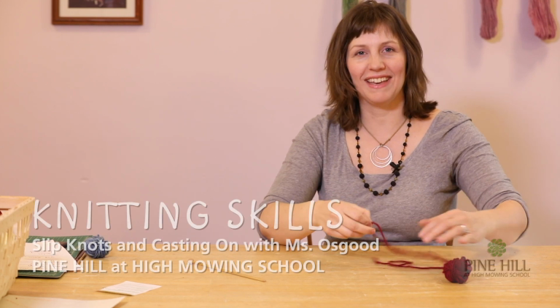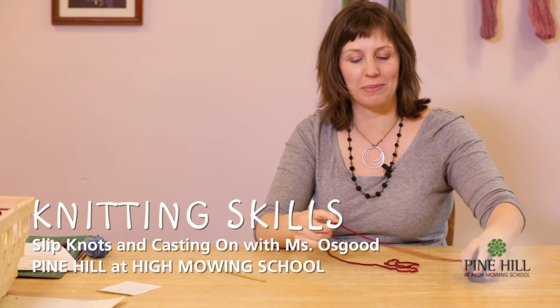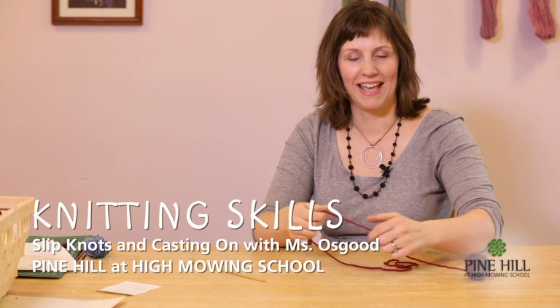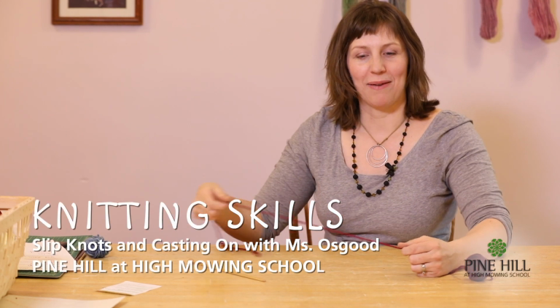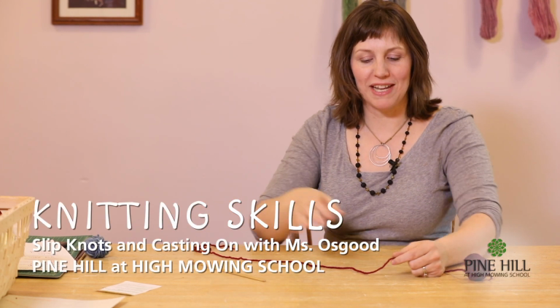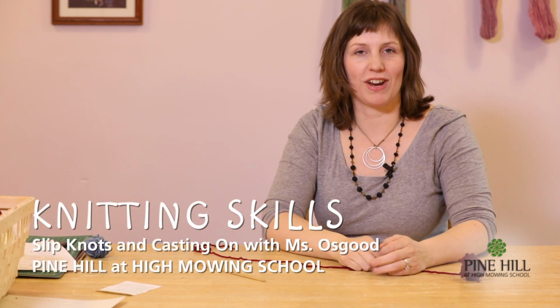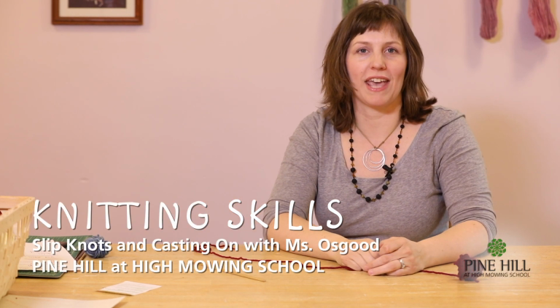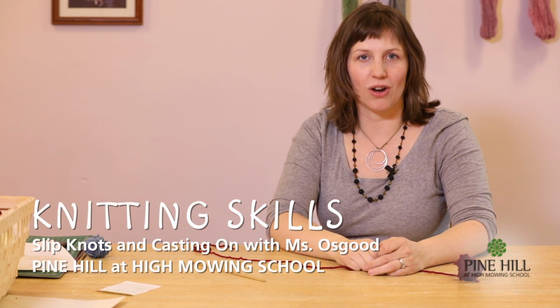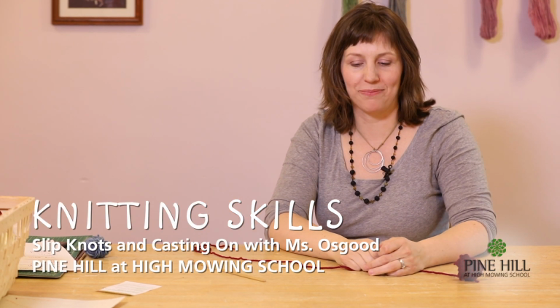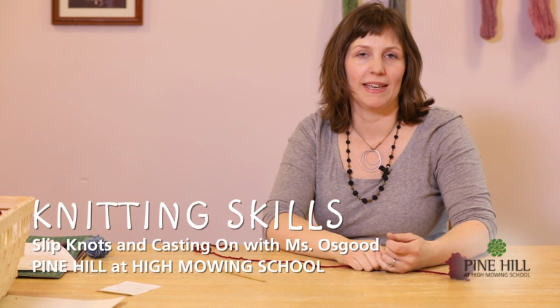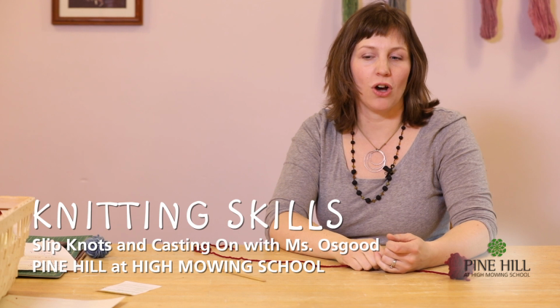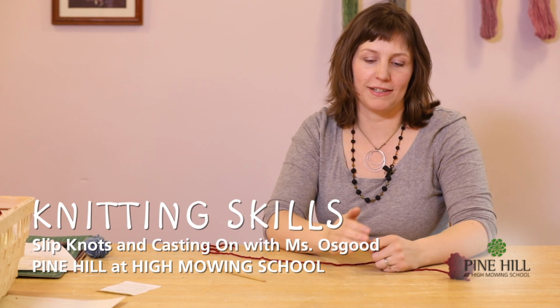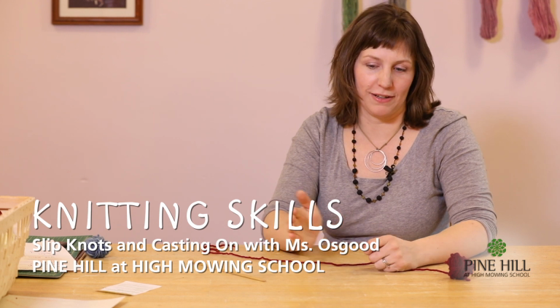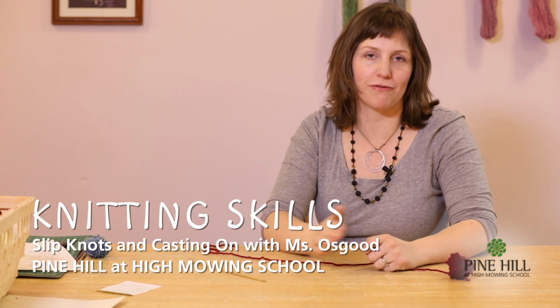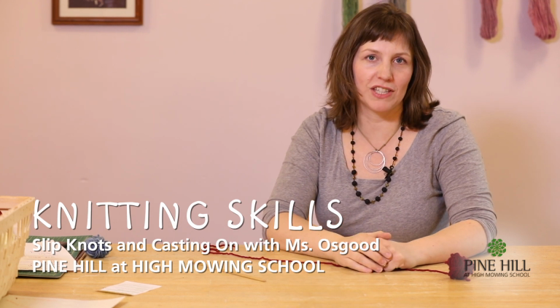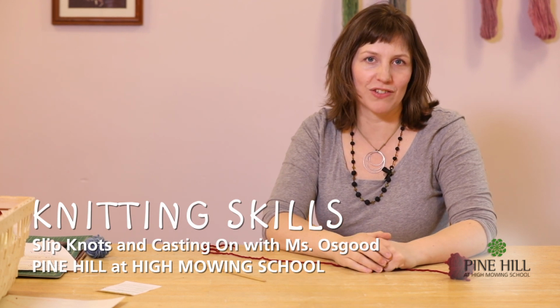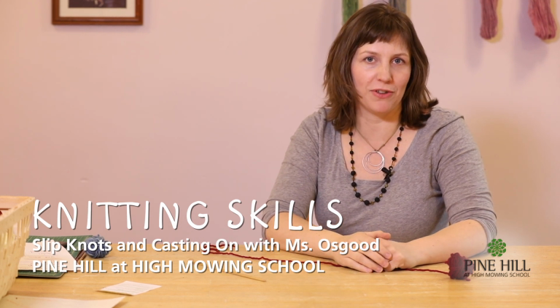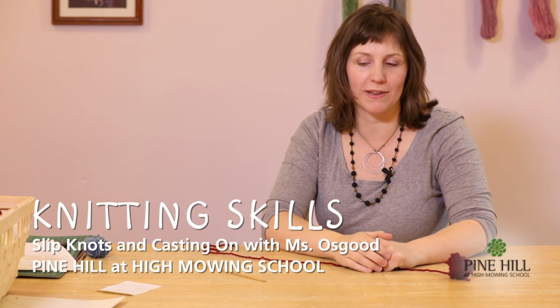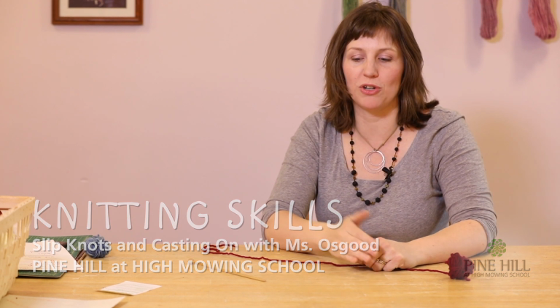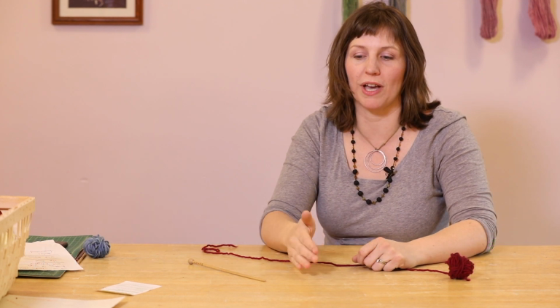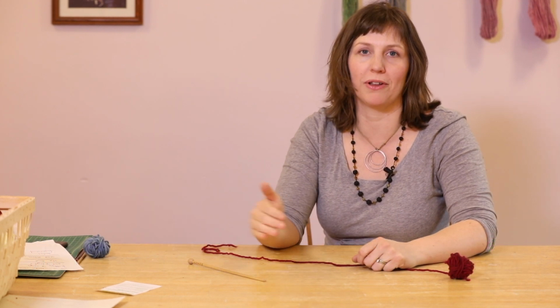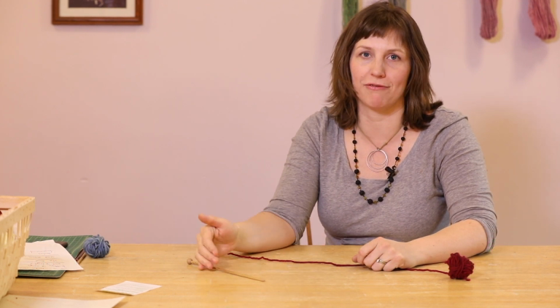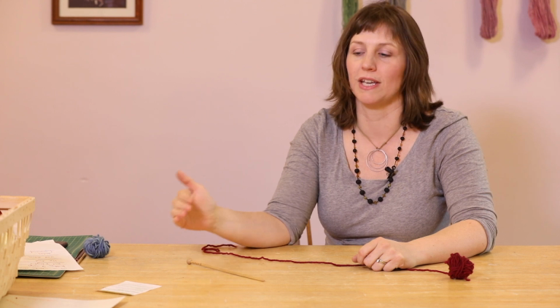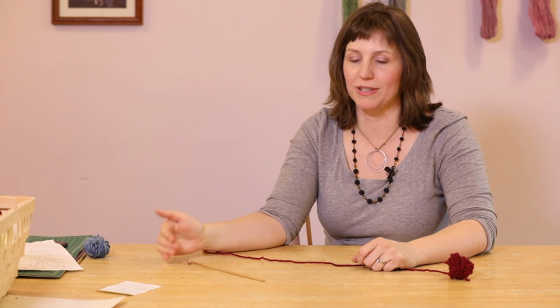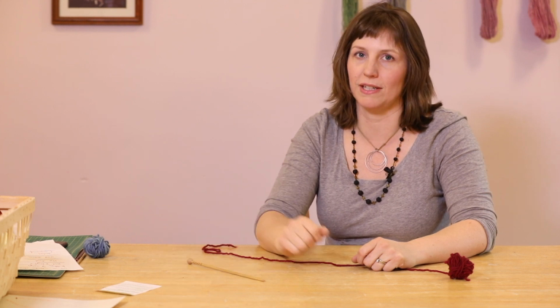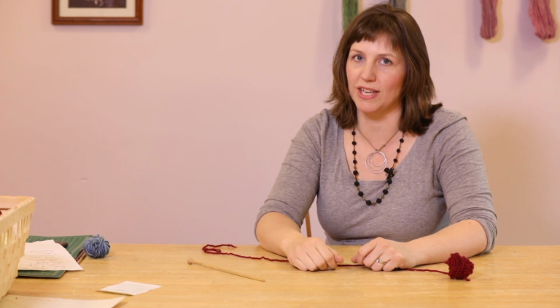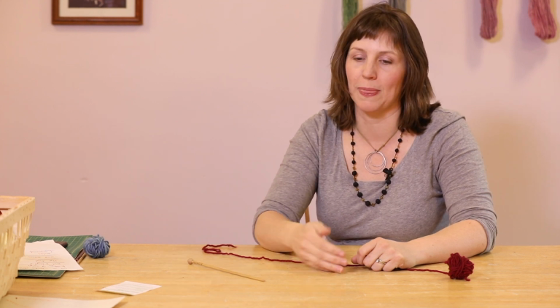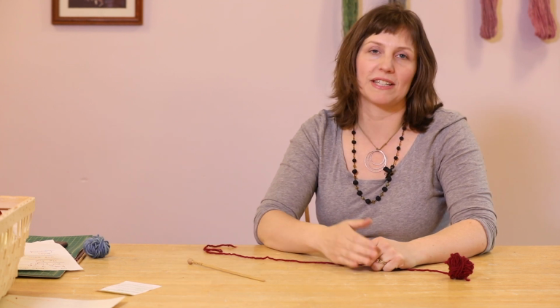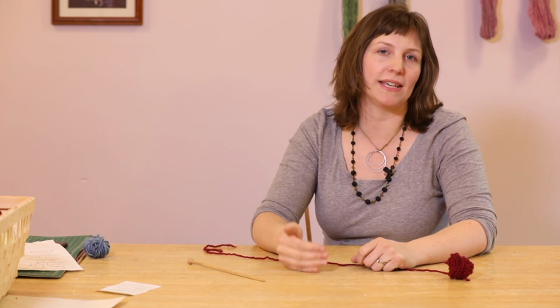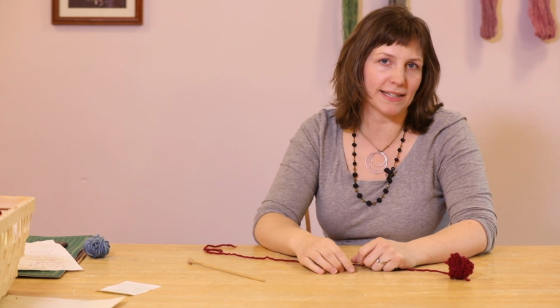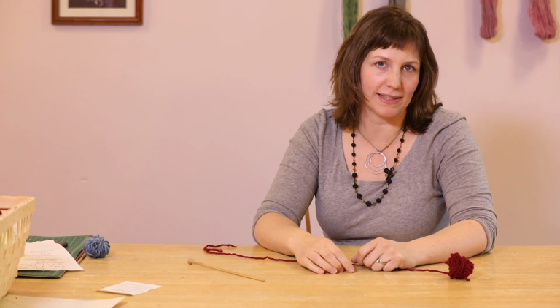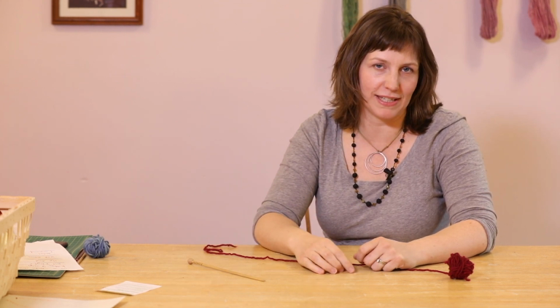Hello everybody. I'm going to be demonstrating how to cast on. I've taught different verses for this for some of you, so I'm going to be doing a couple of different verses to teach this, but it's going to be the exact same casting on stitch.